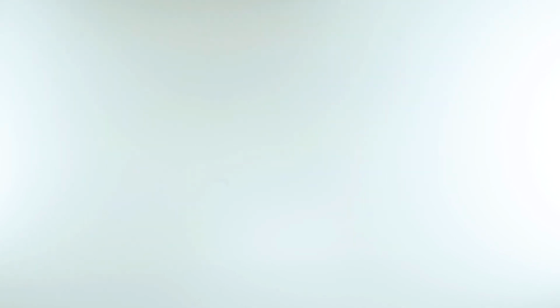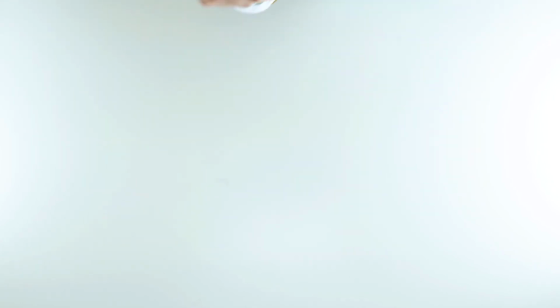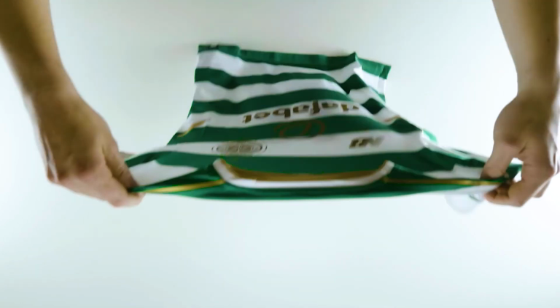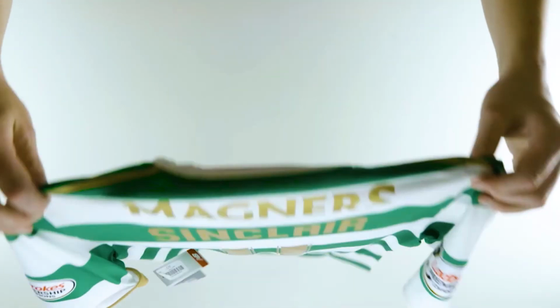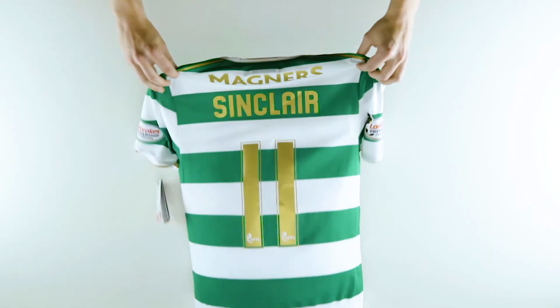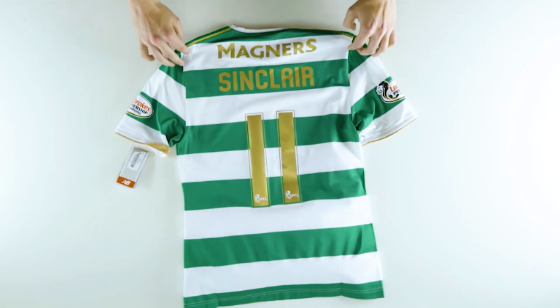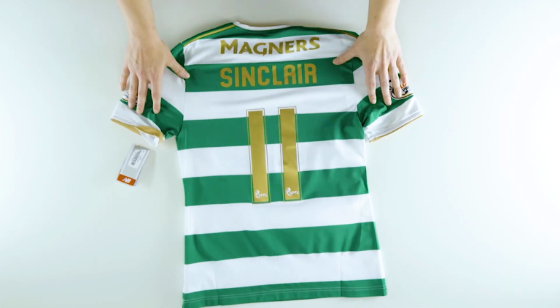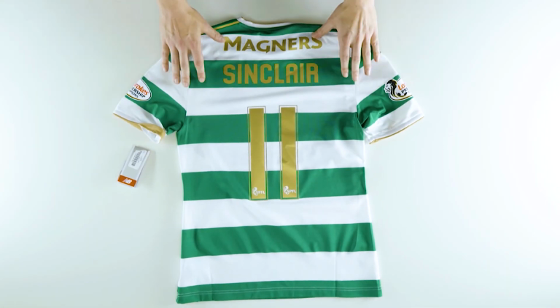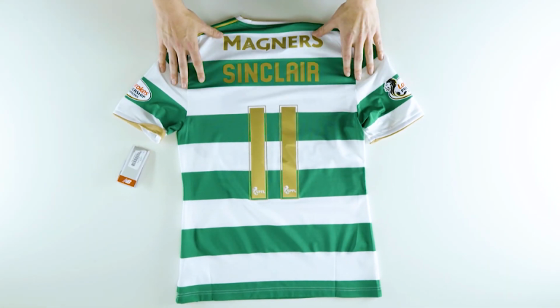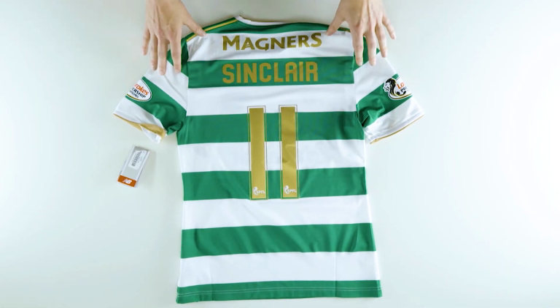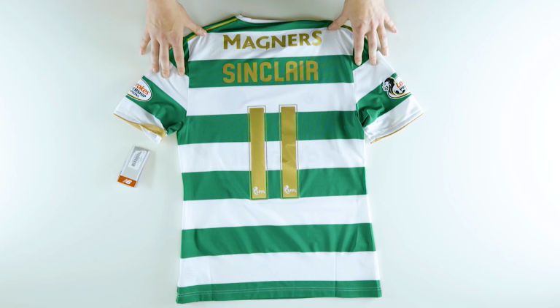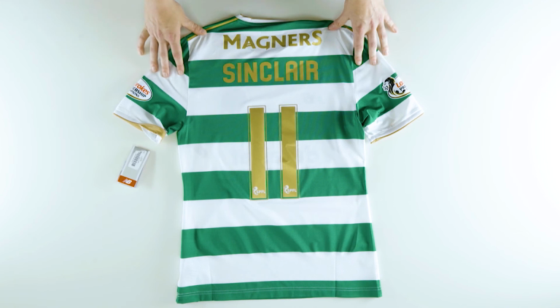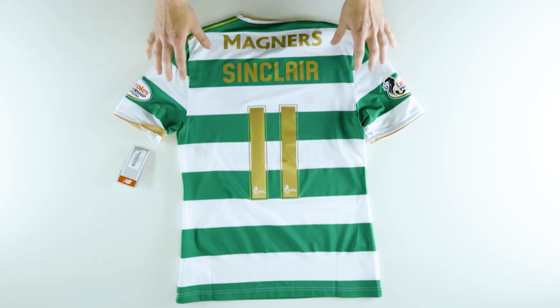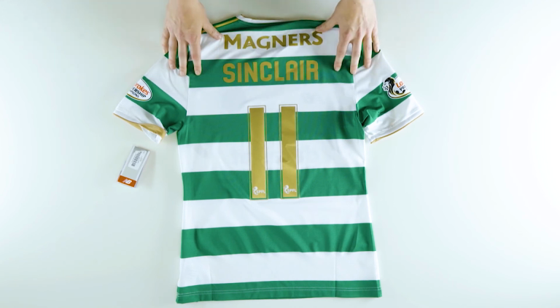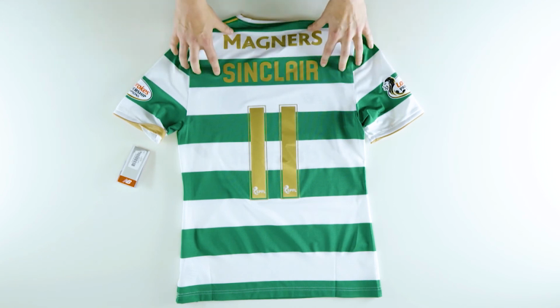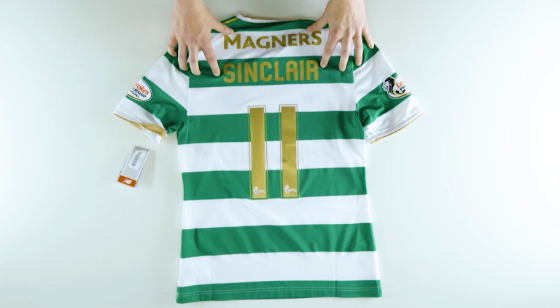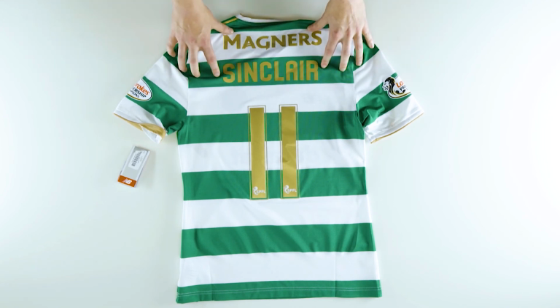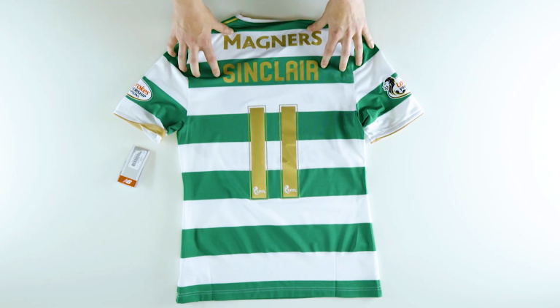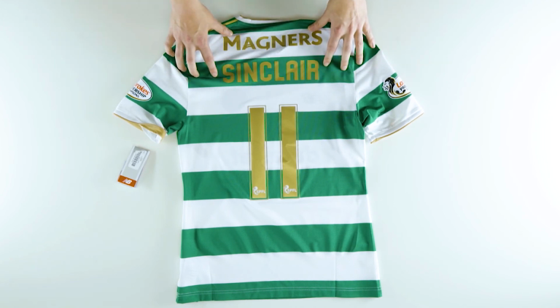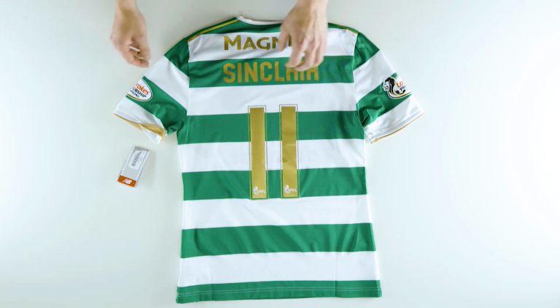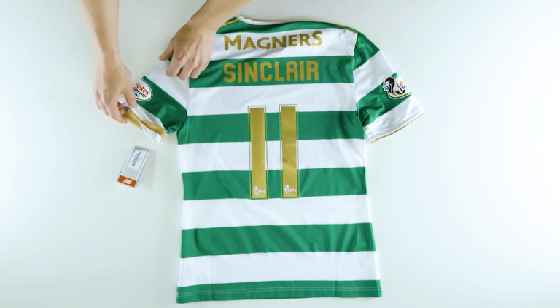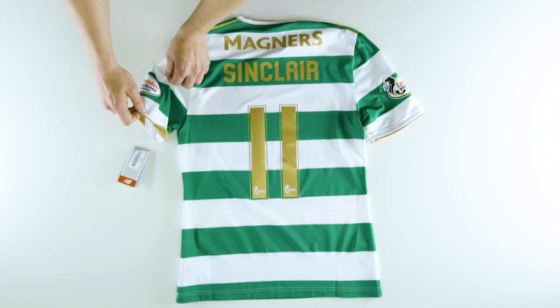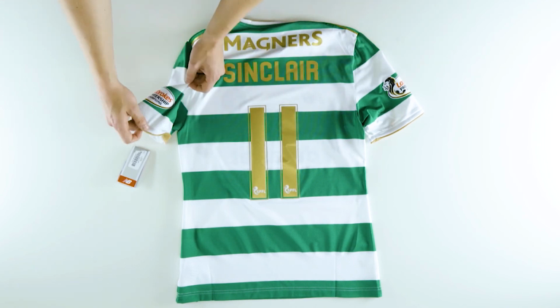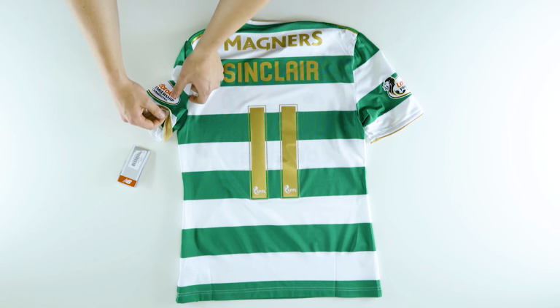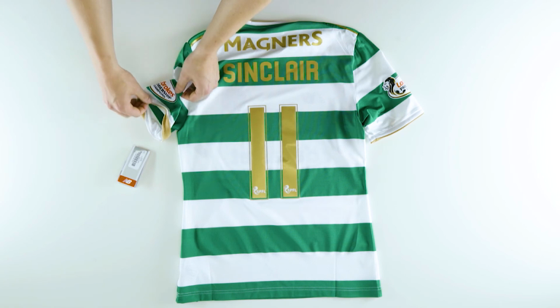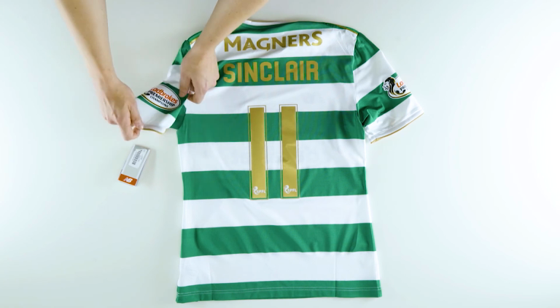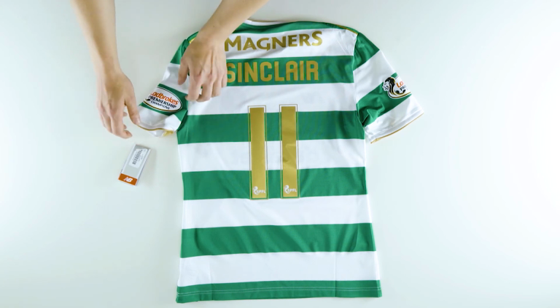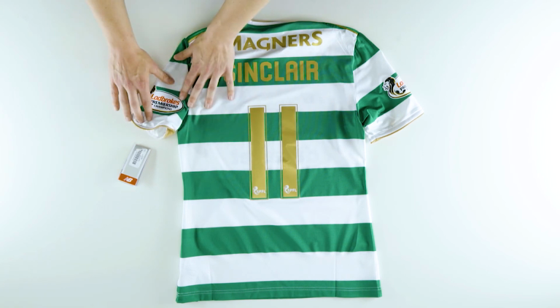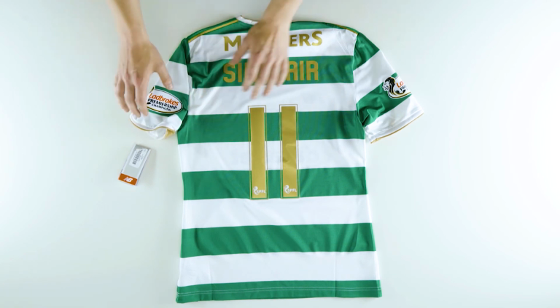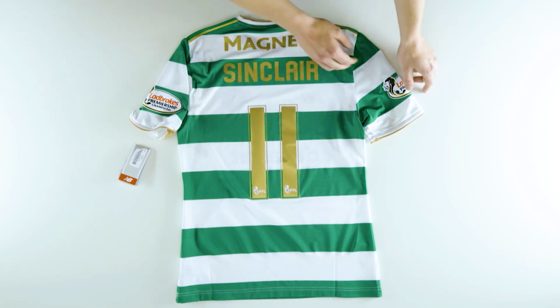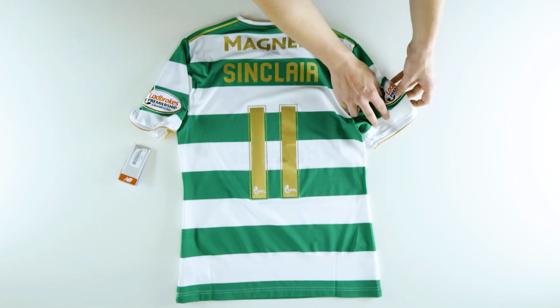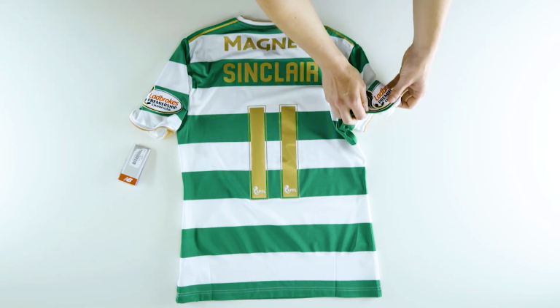We also offer name printing, so if you want your name or your favourite player's name like Sinclair, we can sort you out. We also offer SPFL badges on both sleeves, as you can see there.